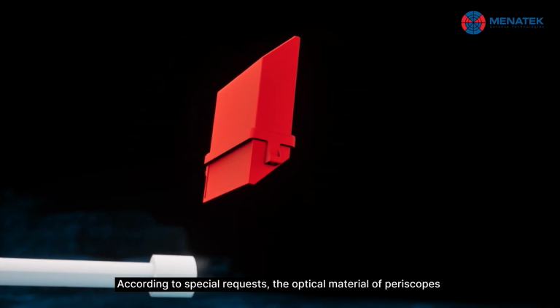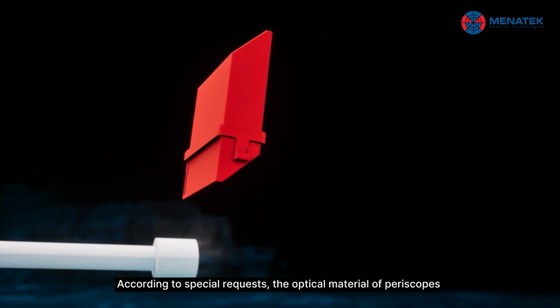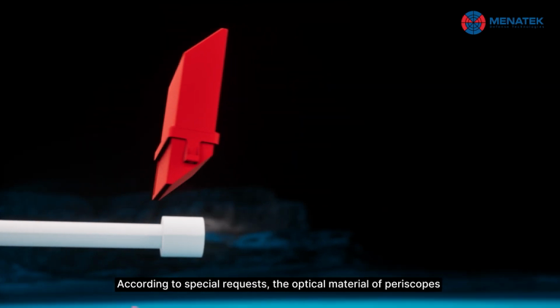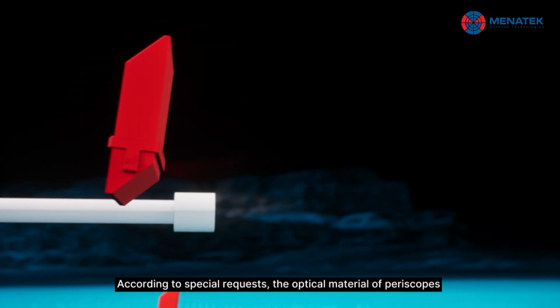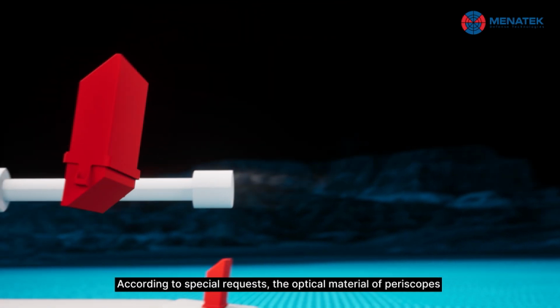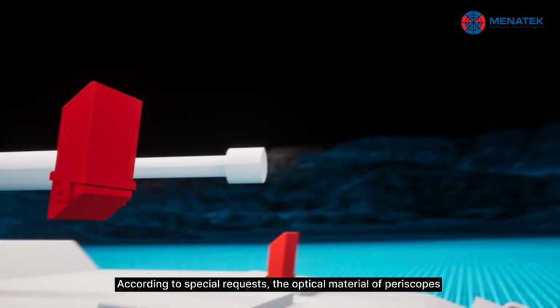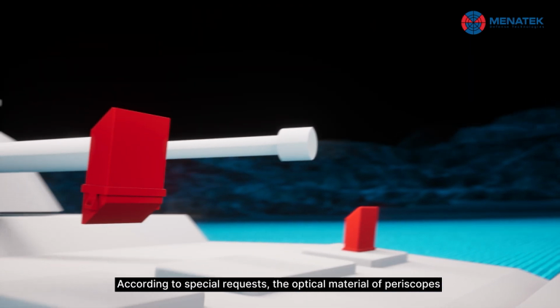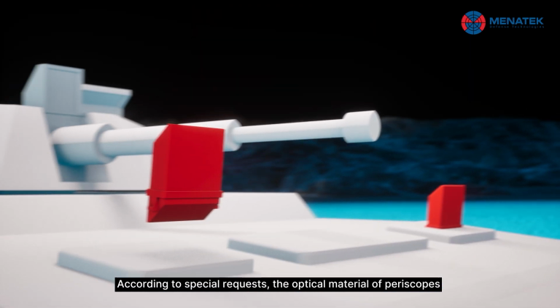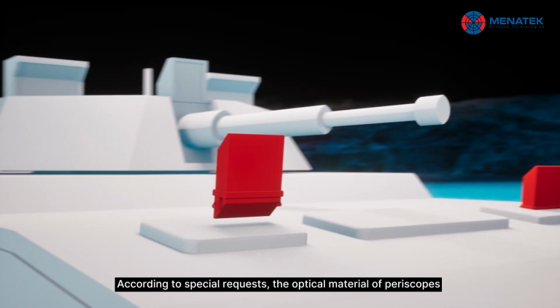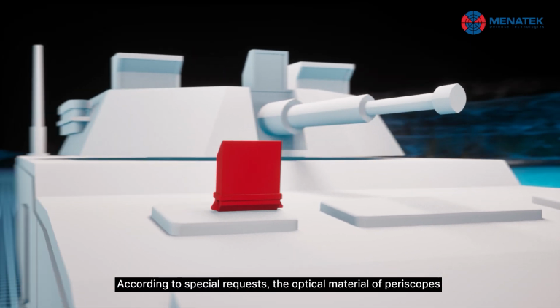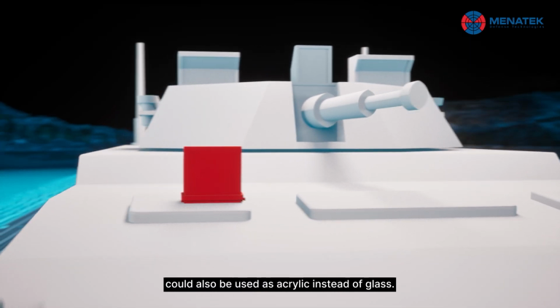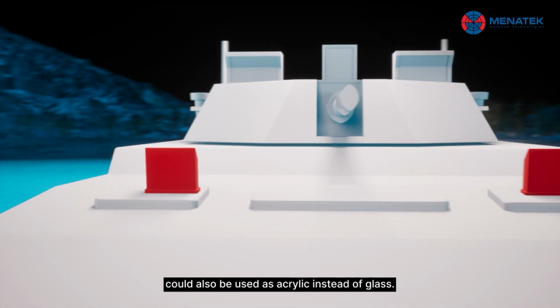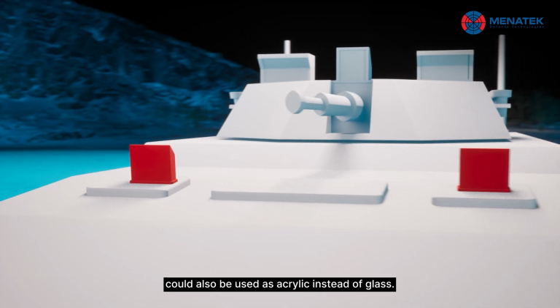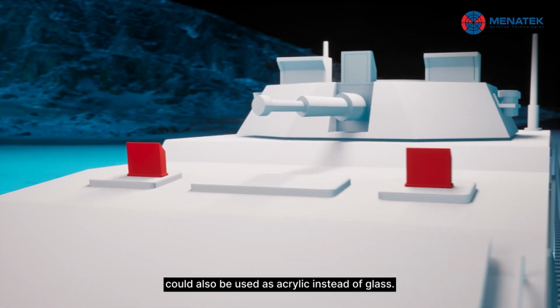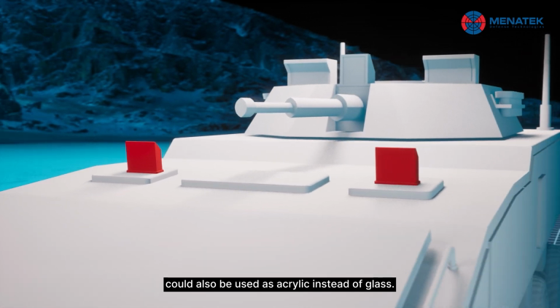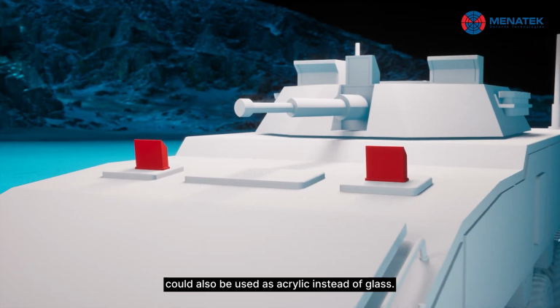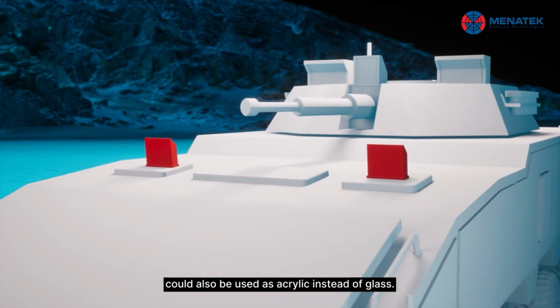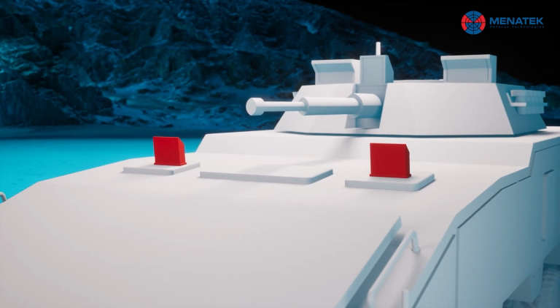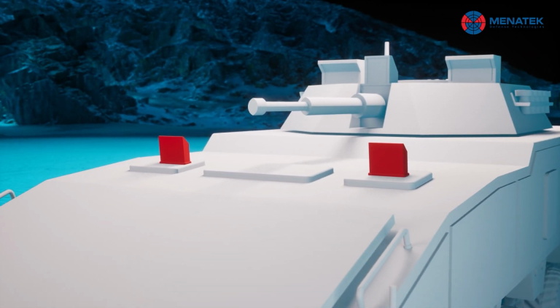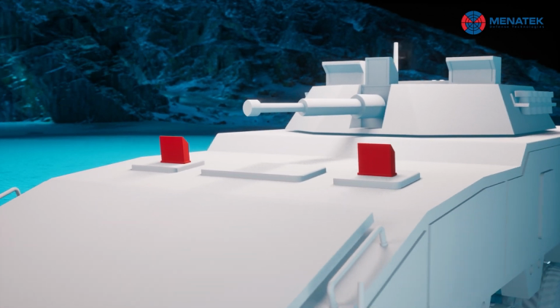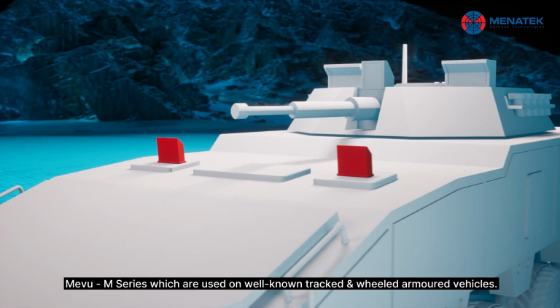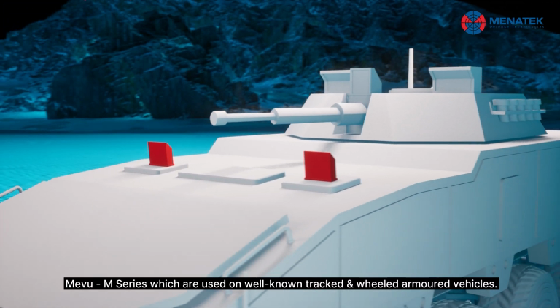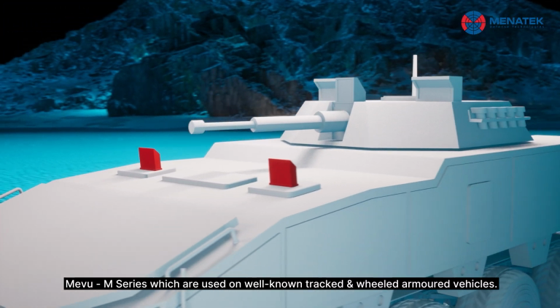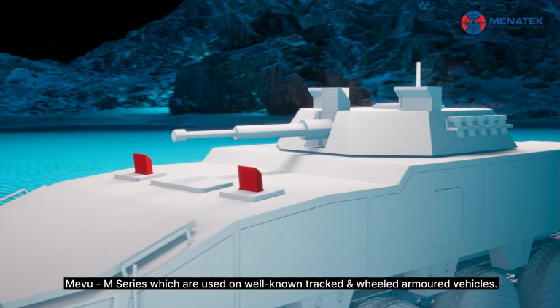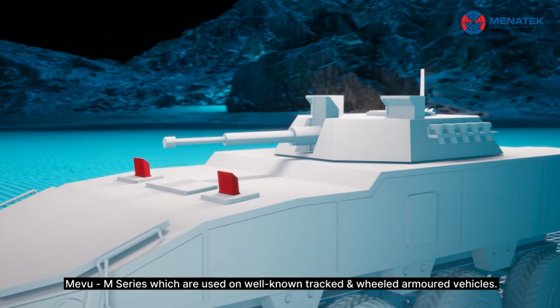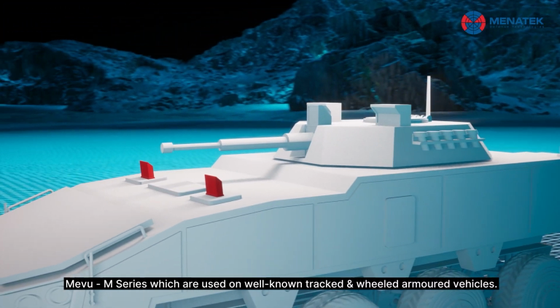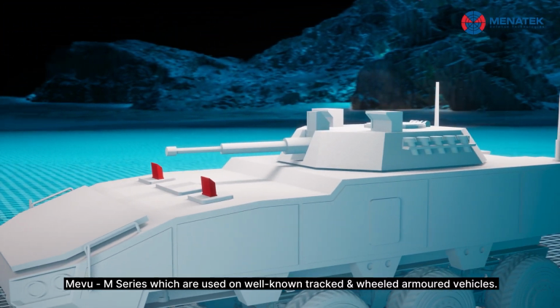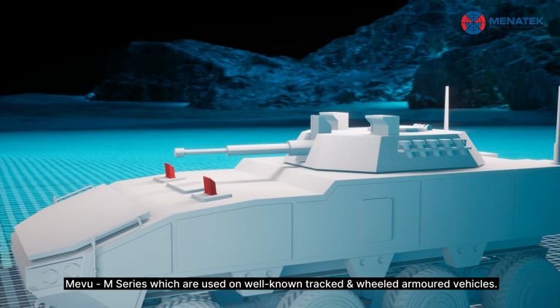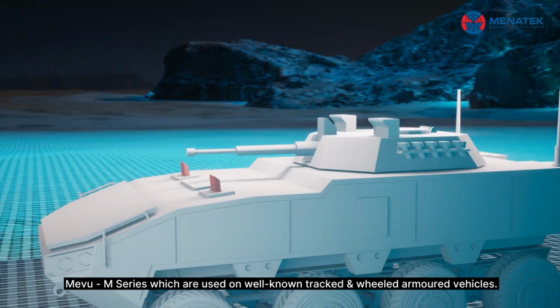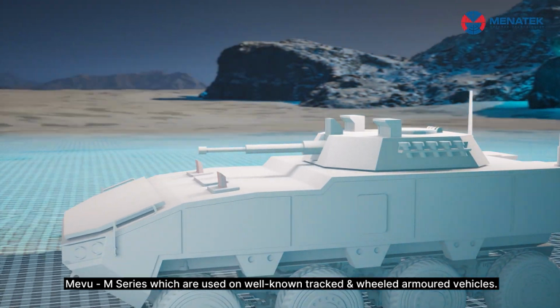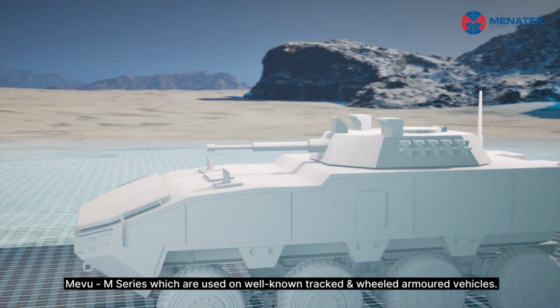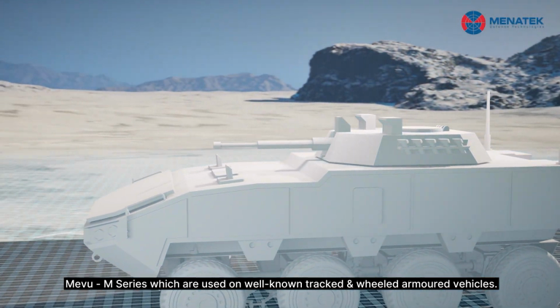According to special requests, the optical material of periscopes could also be used as acrylic instead of glass. MiView M series, which are used on well-known tracked and wheeled armoured vehicles.